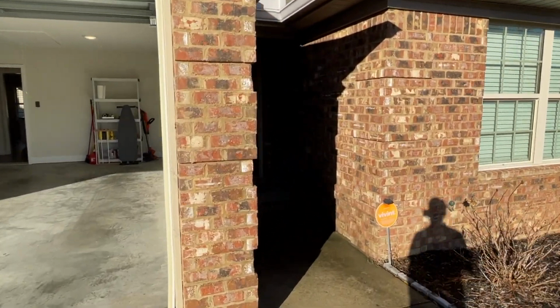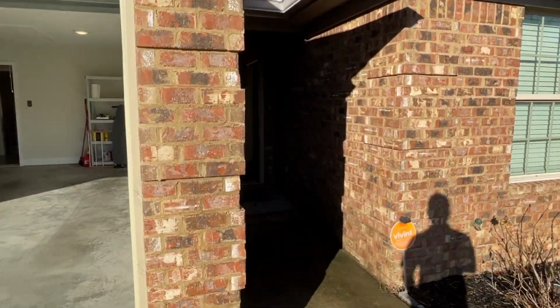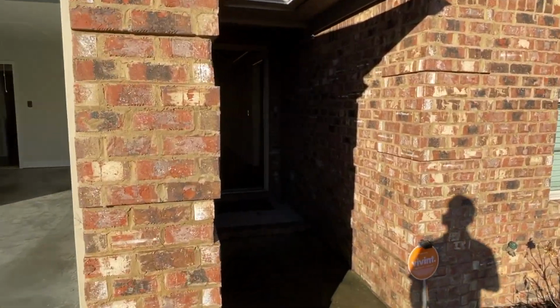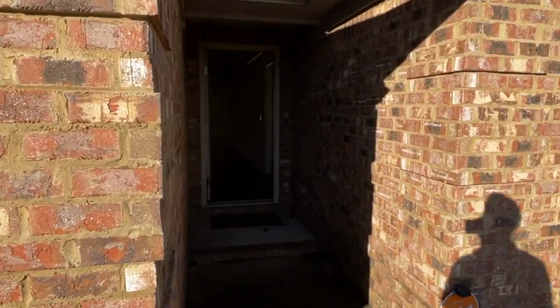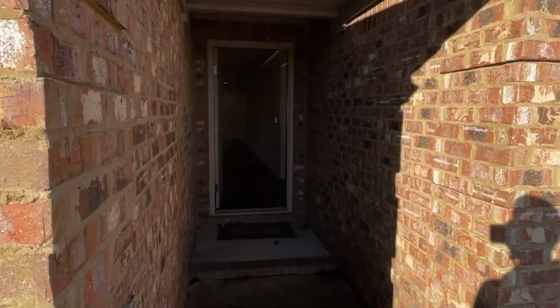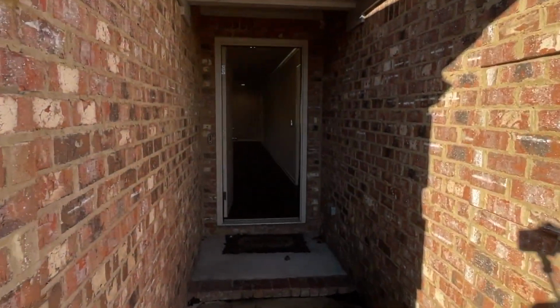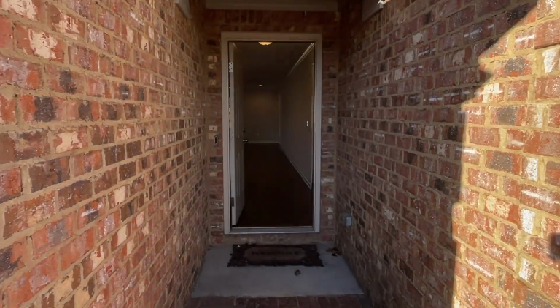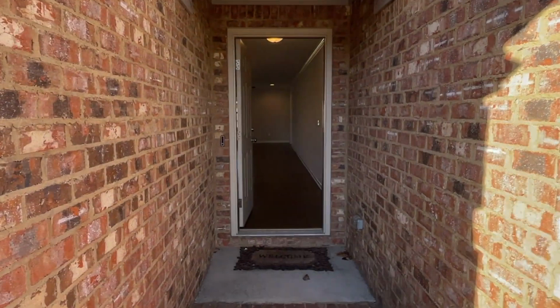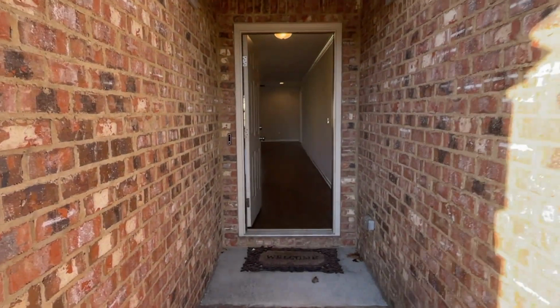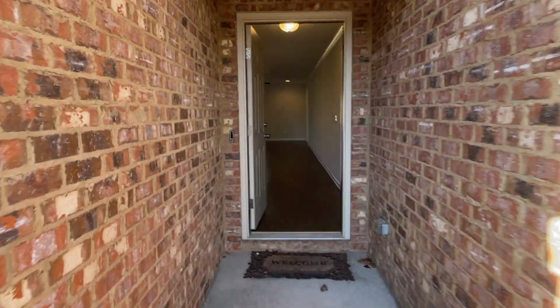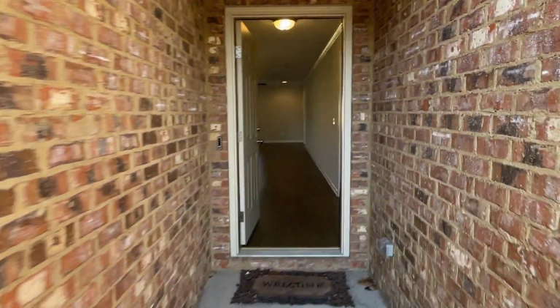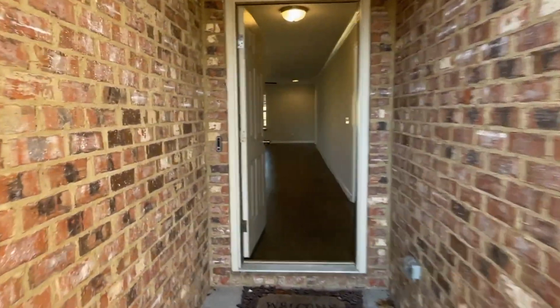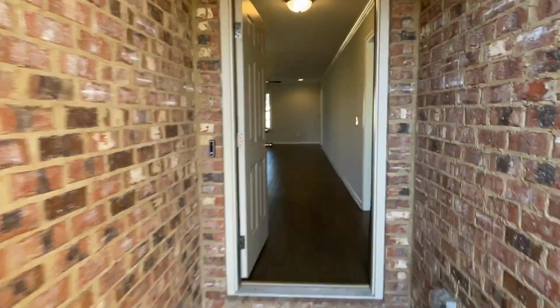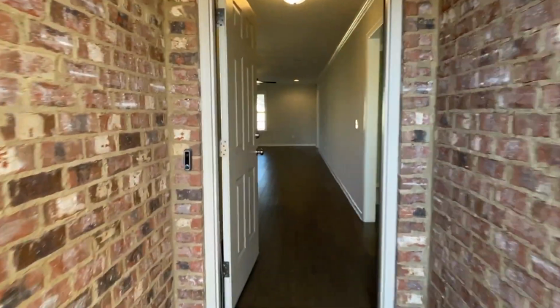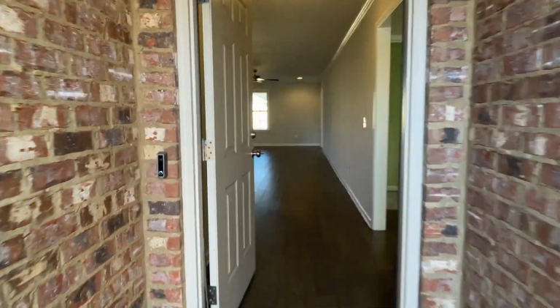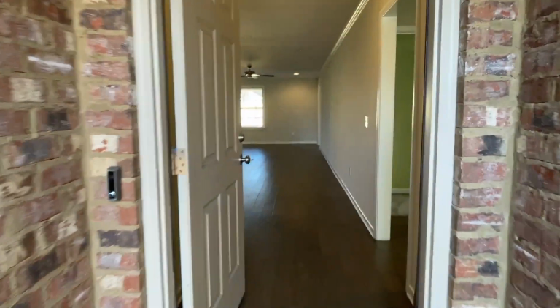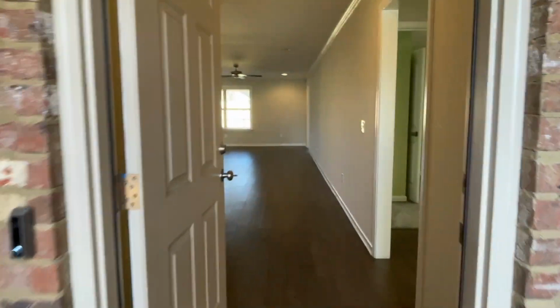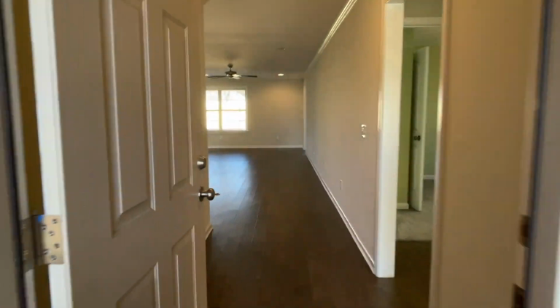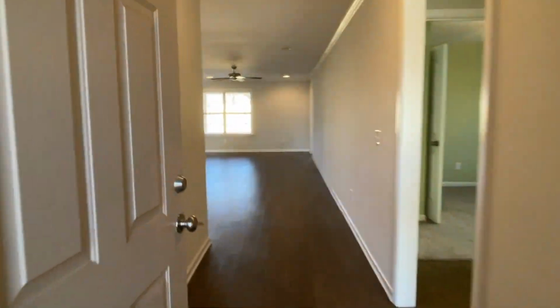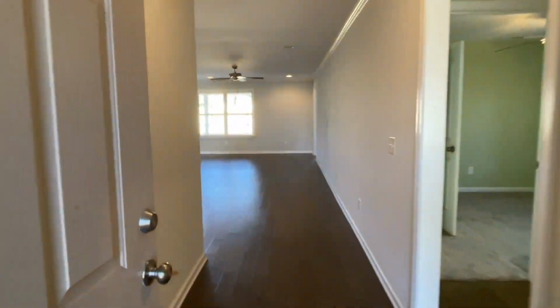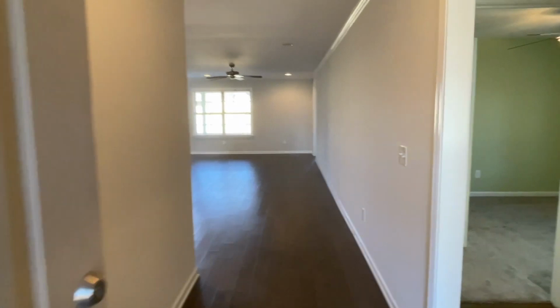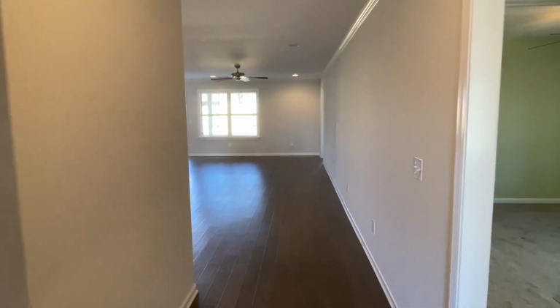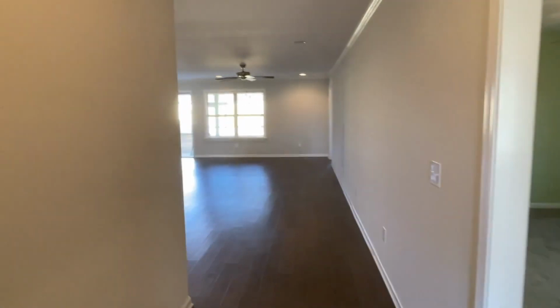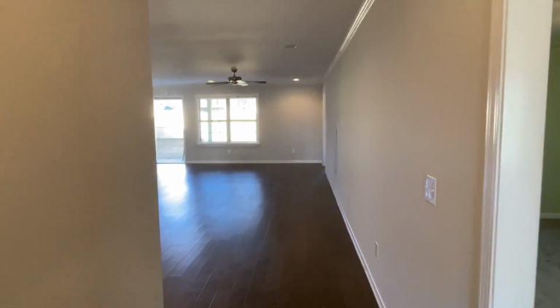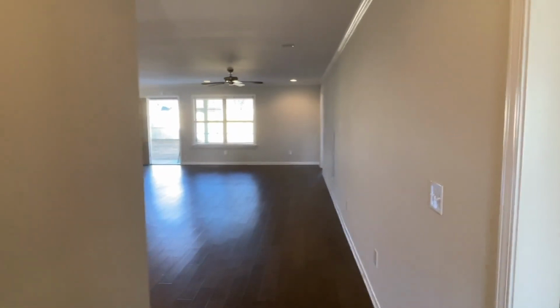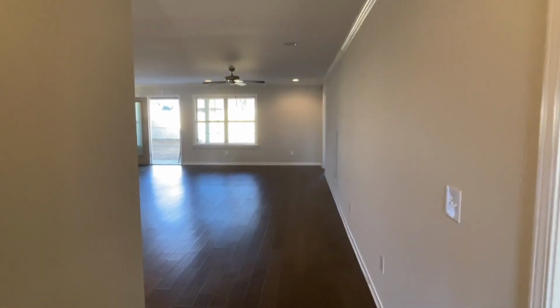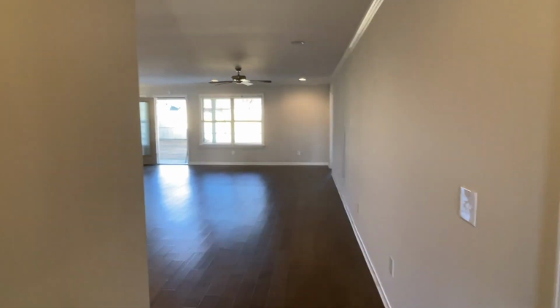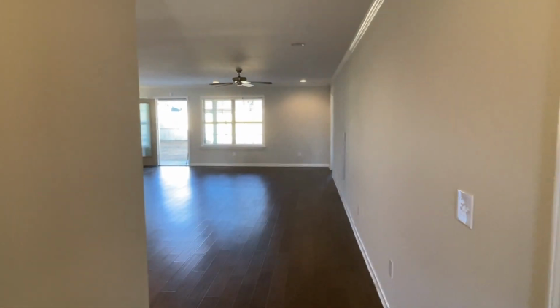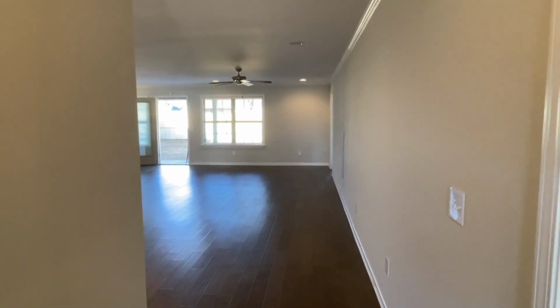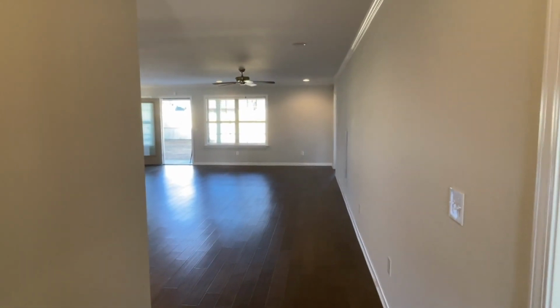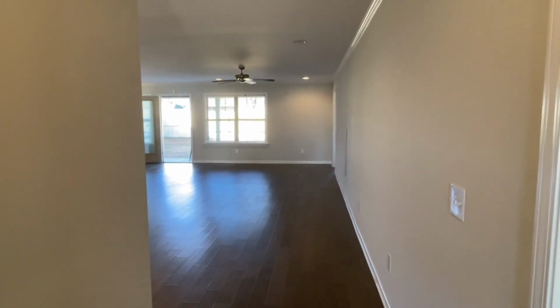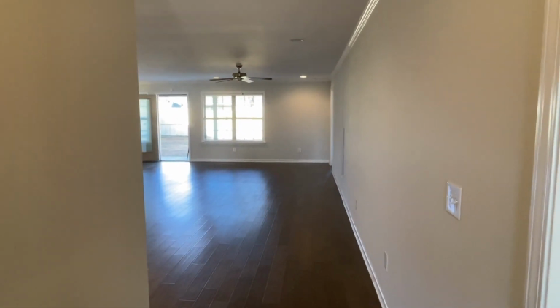If you have any interest in touring this in person, give Property Management a call at 205-345-2400. But real quick, let's take a quick look at the house.